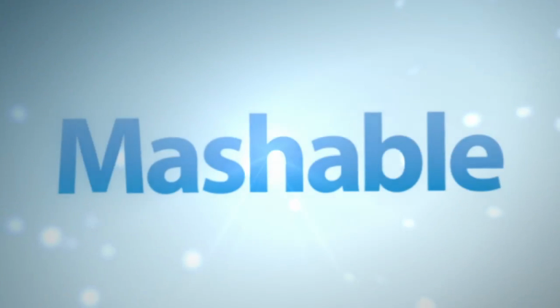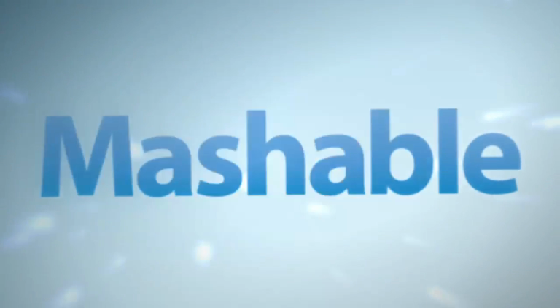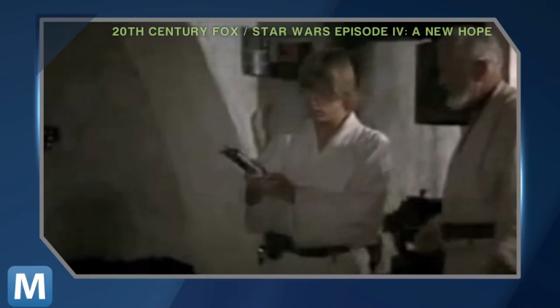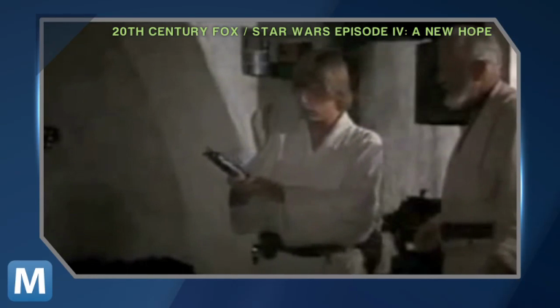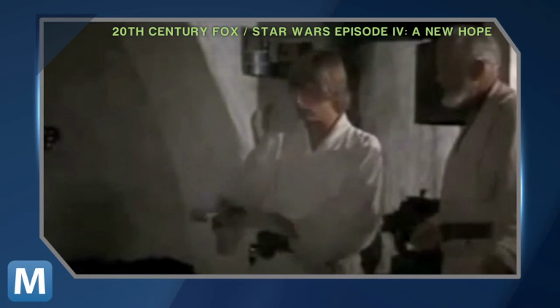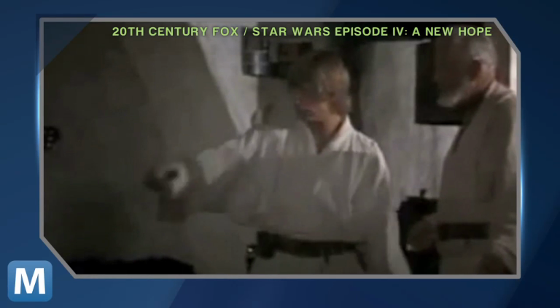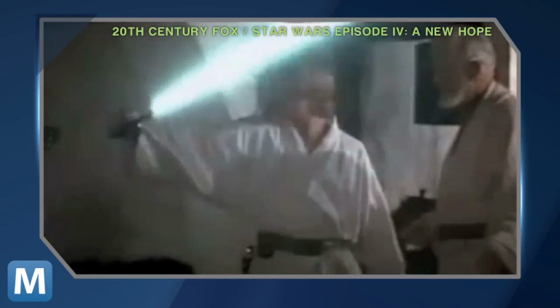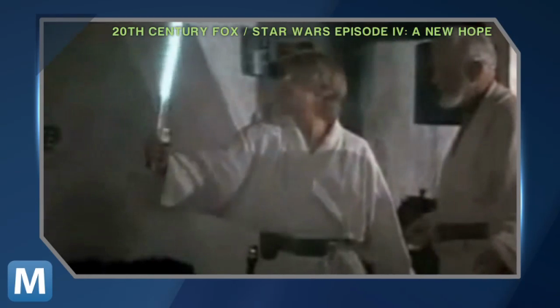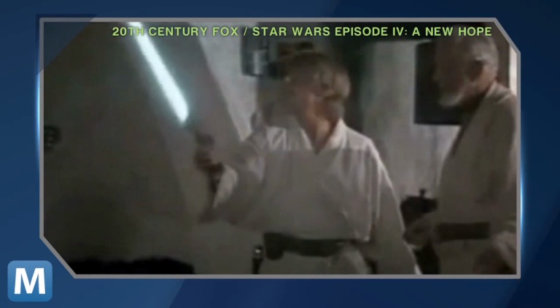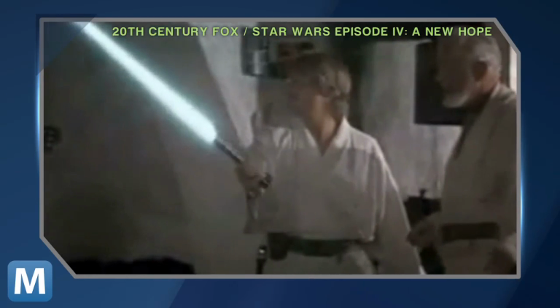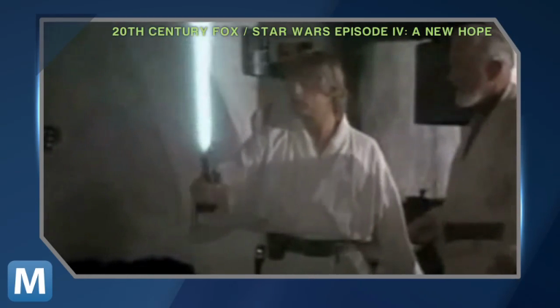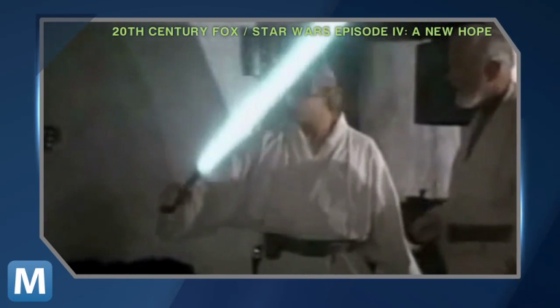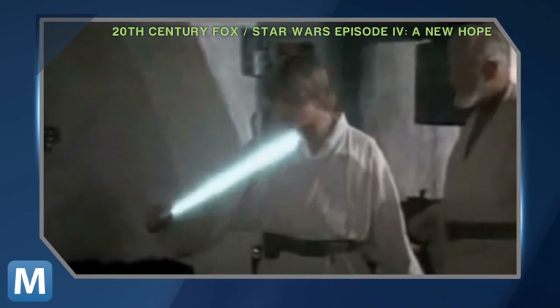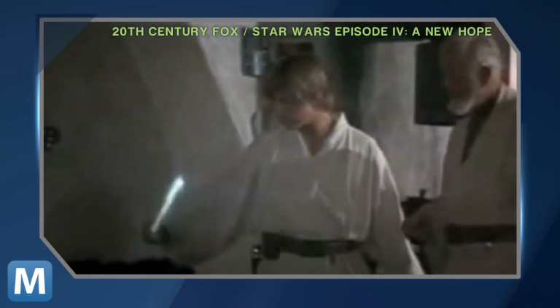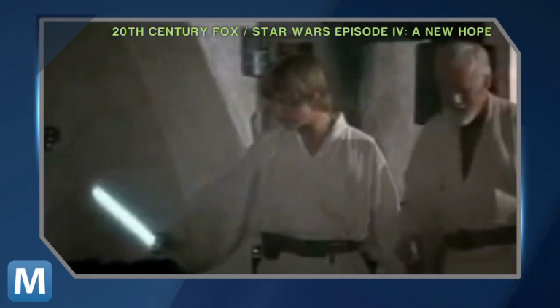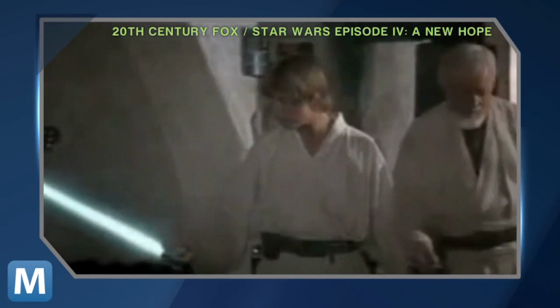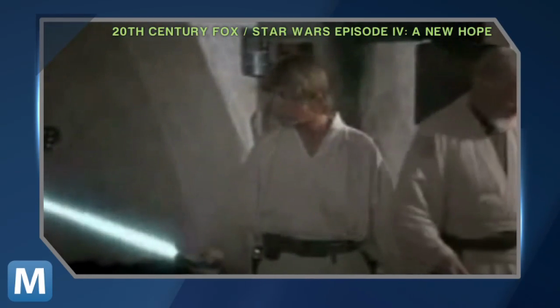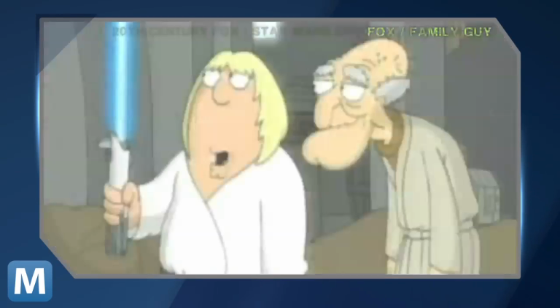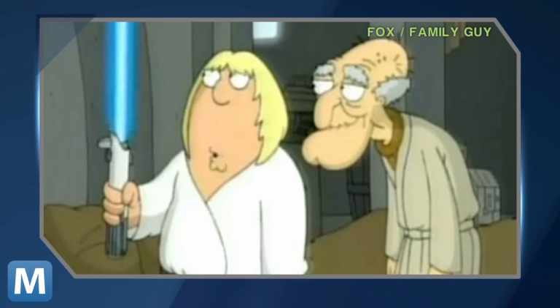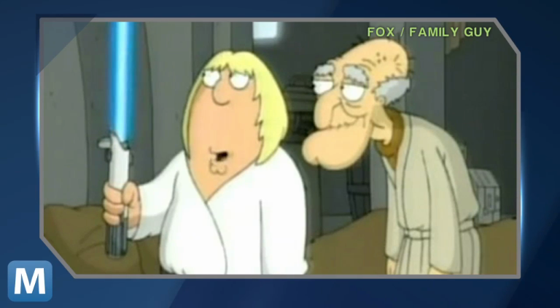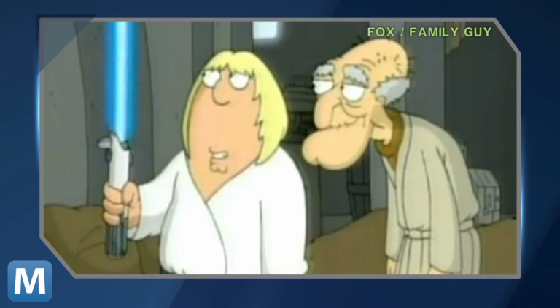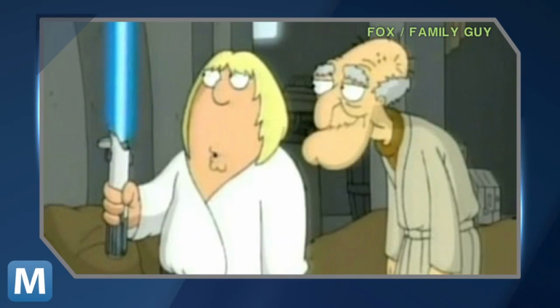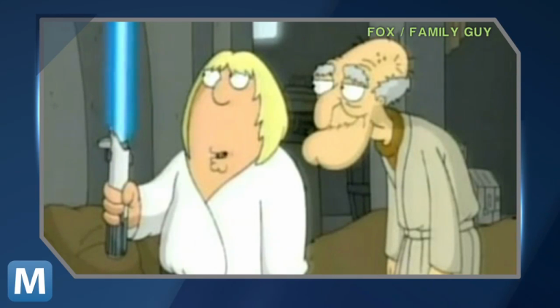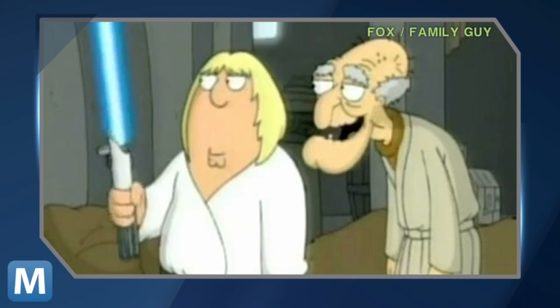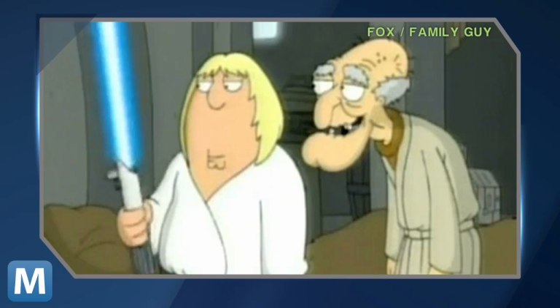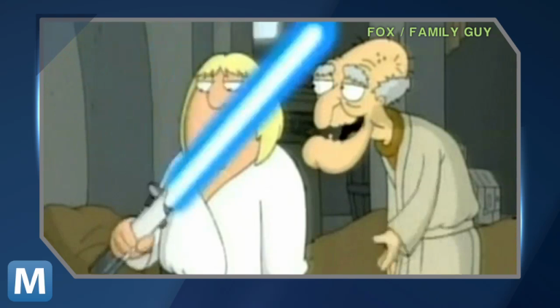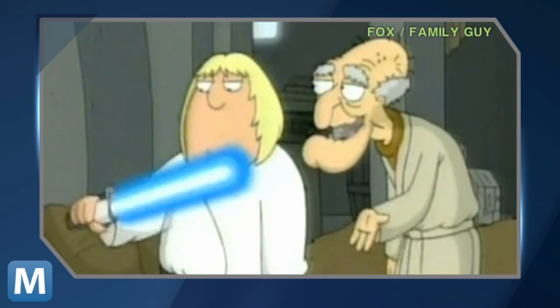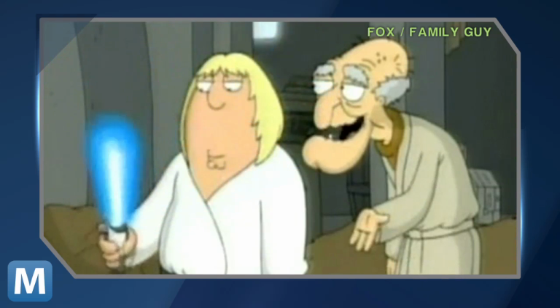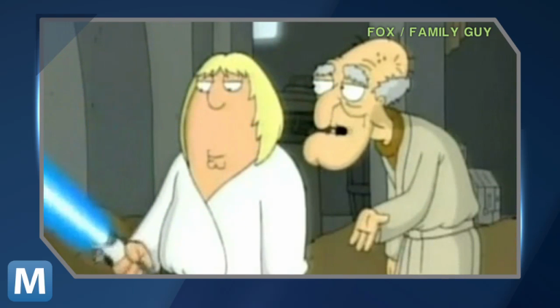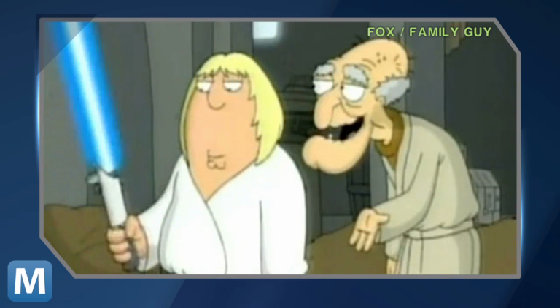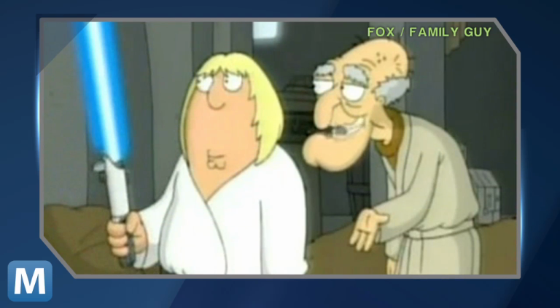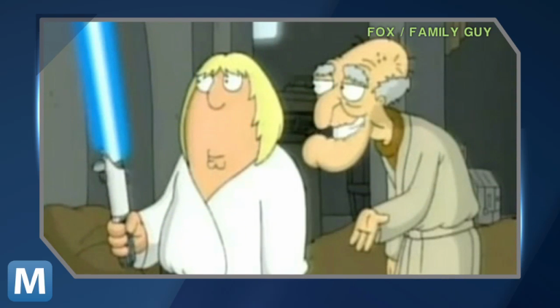For Mashable, I'm Adam Falk. The lightsaber — an elegant weapon for a more civilized age — and now an elegant solution to the uncivilized pests that invade your personal space.